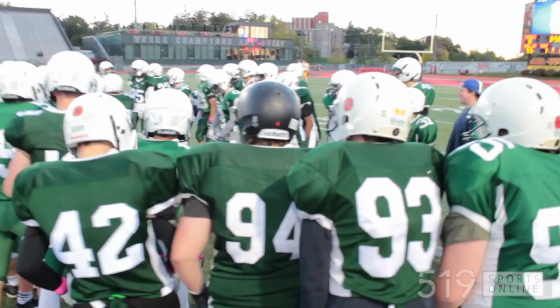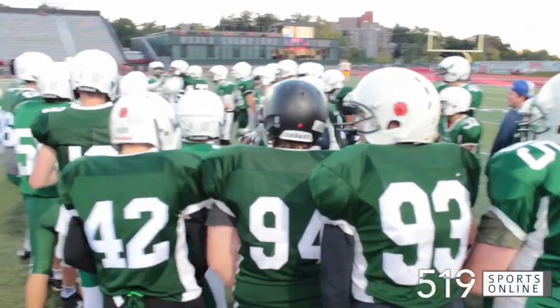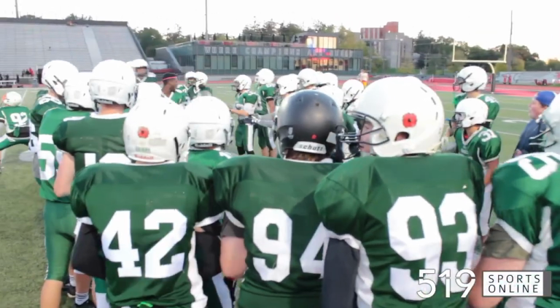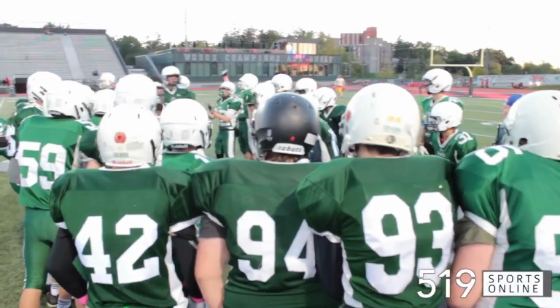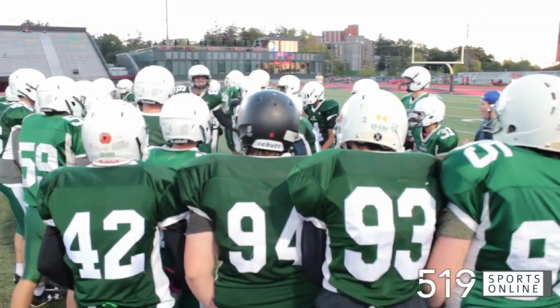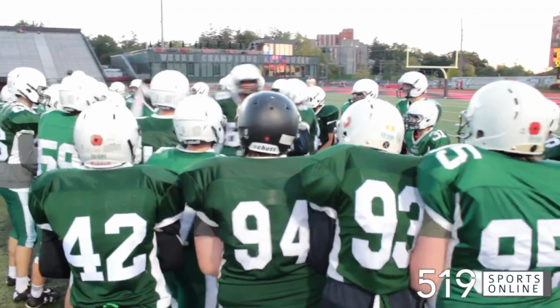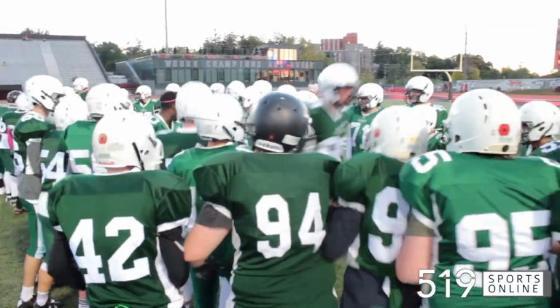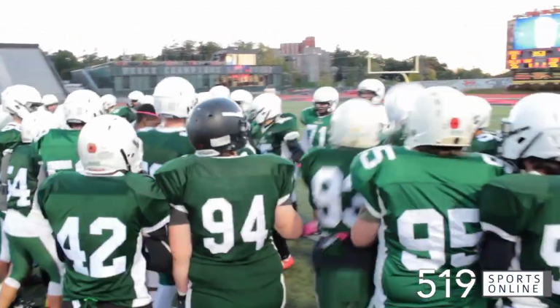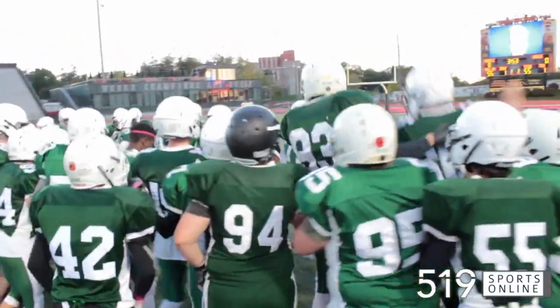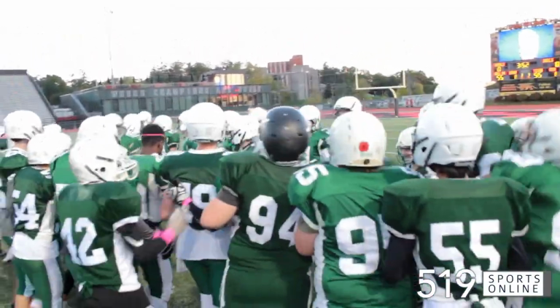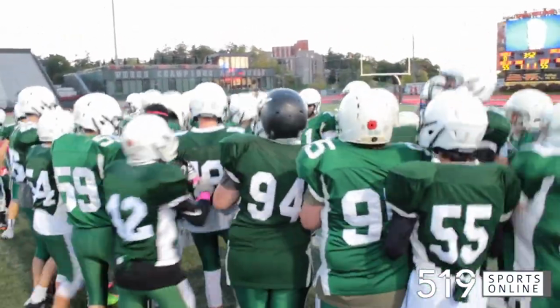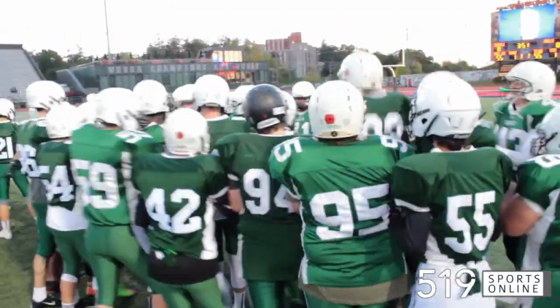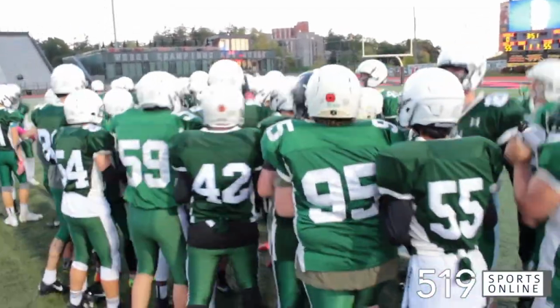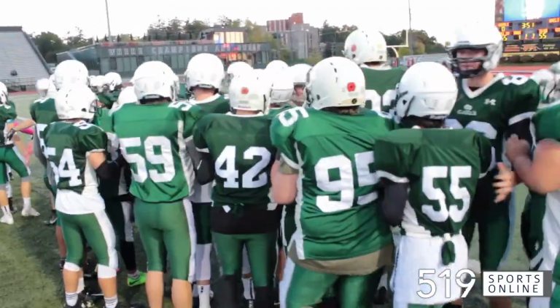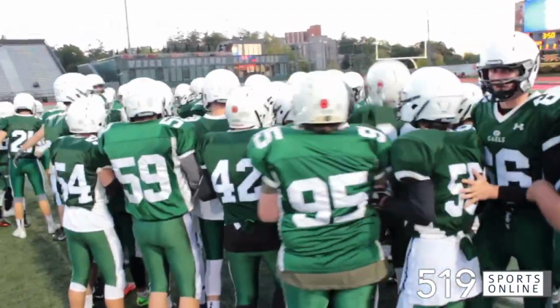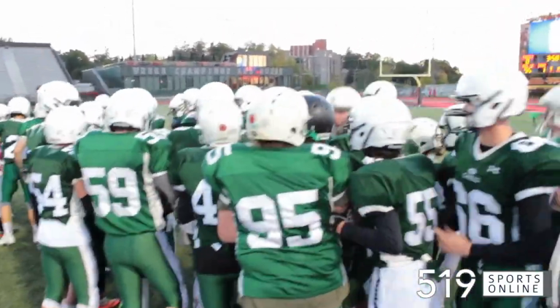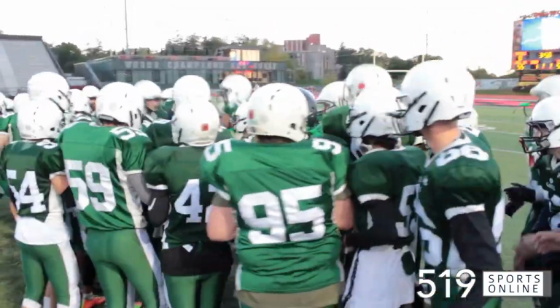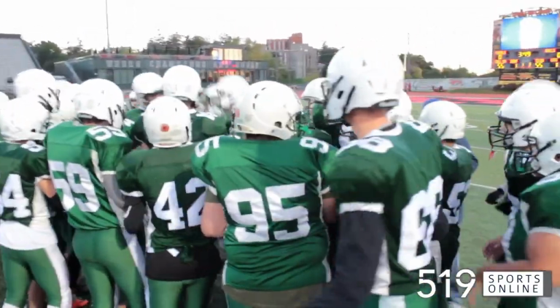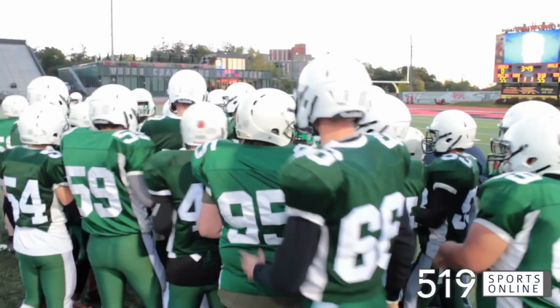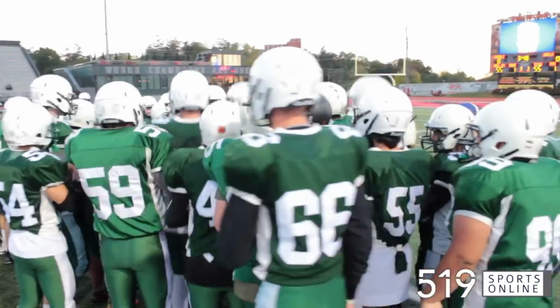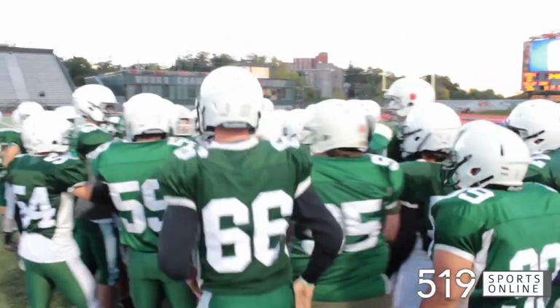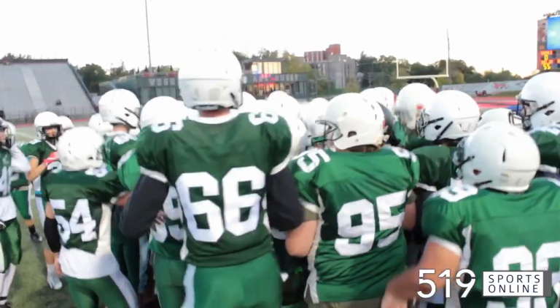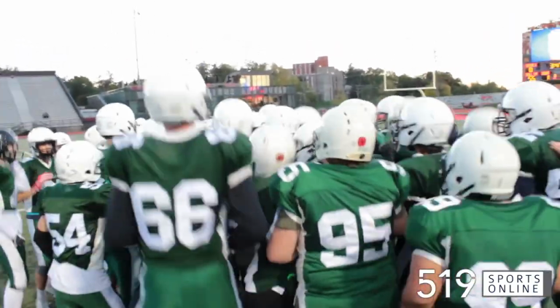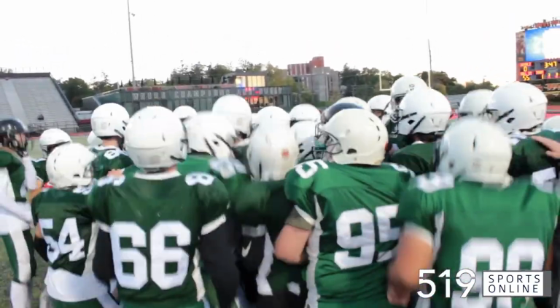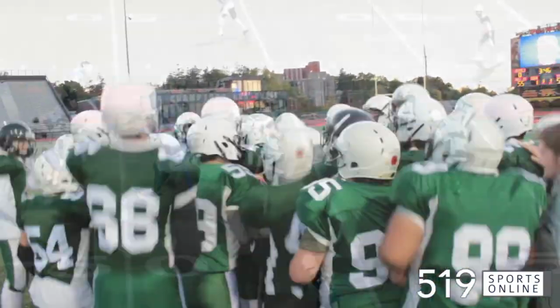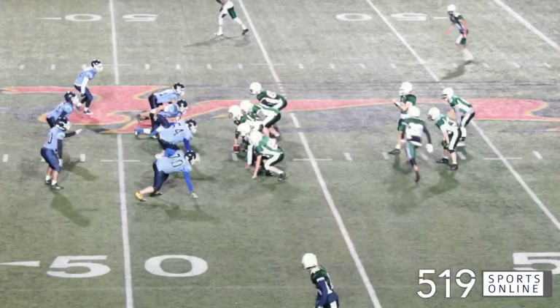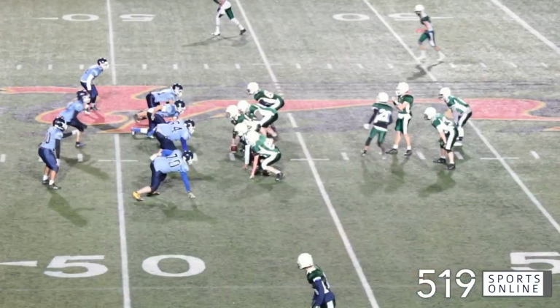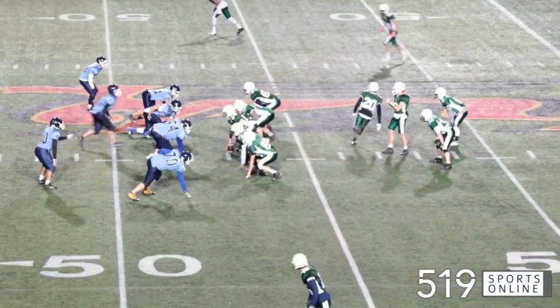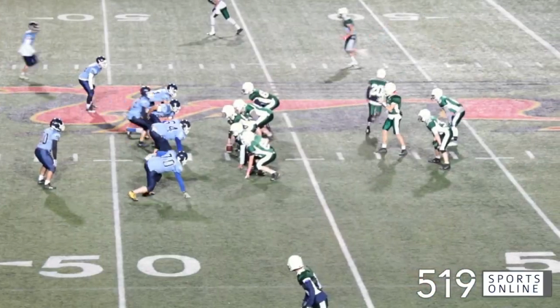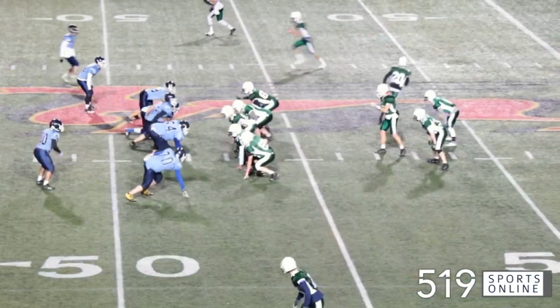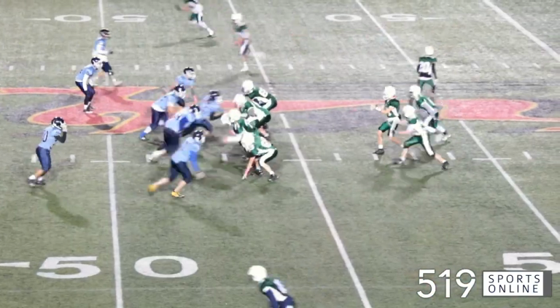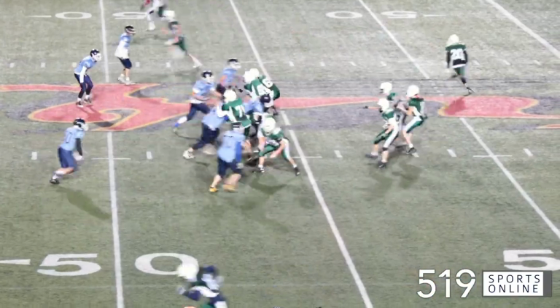The Guelph Collegiate Gales and the John F. Ross Royals battling under the lights on Thursday night at the University of Guelph. Second quarter, the Gales up 14-0.